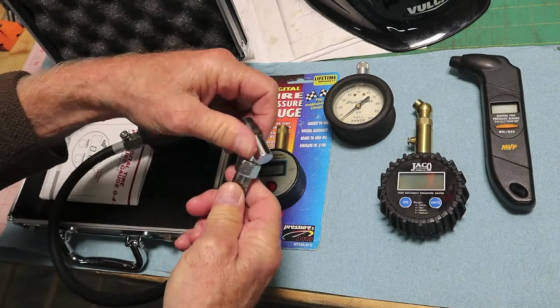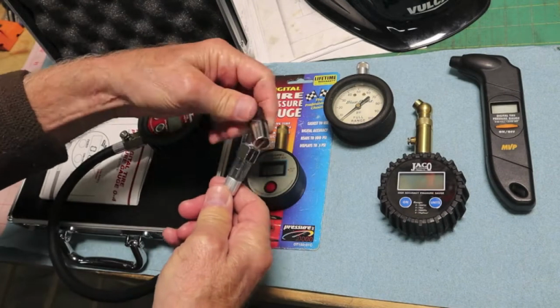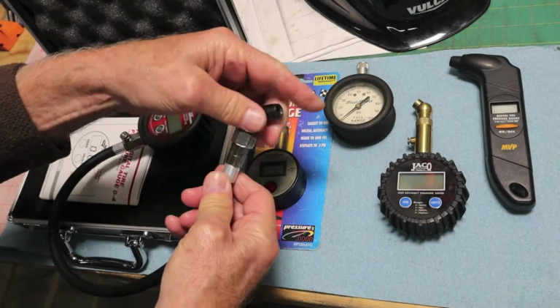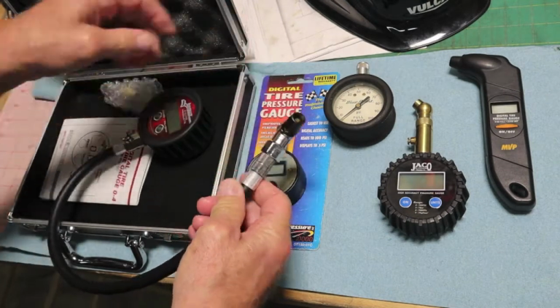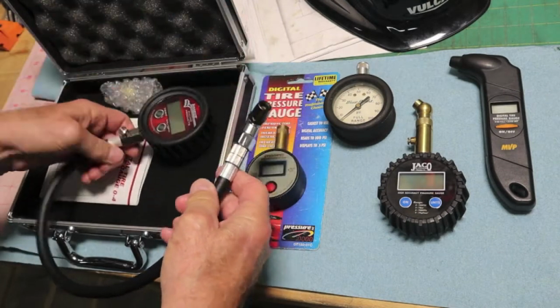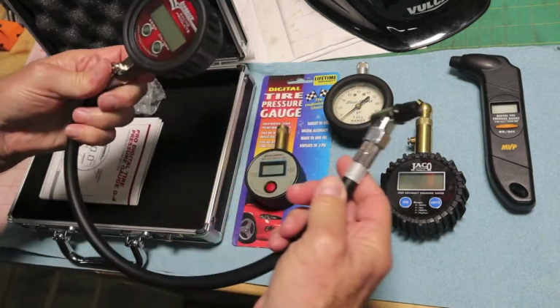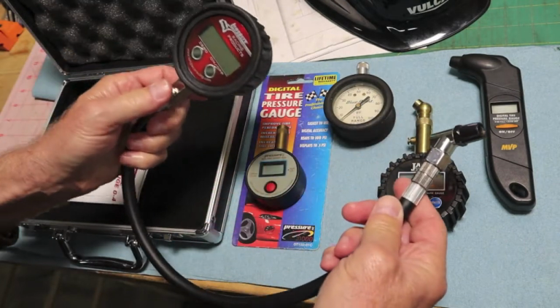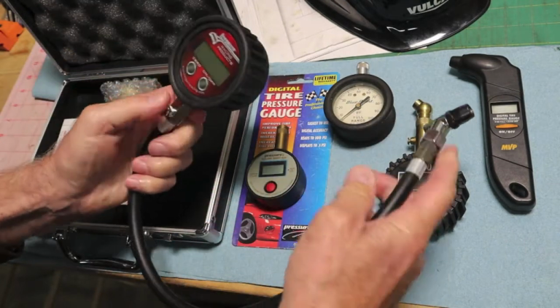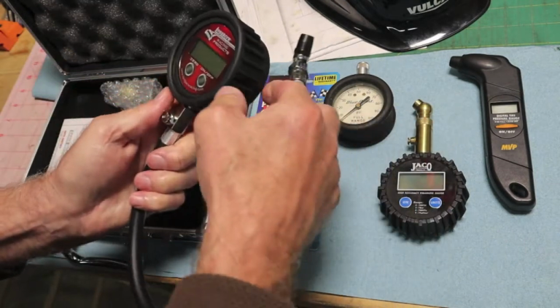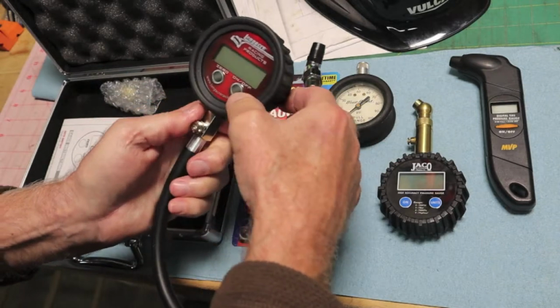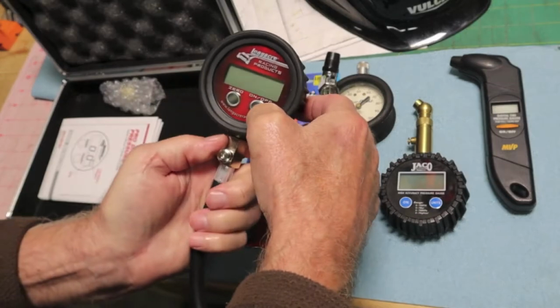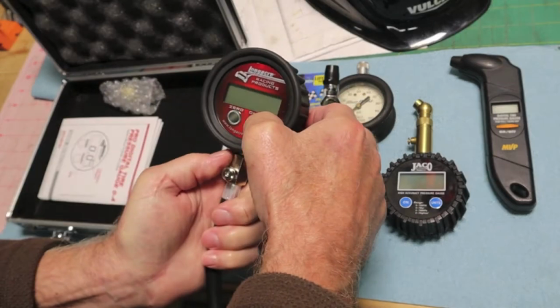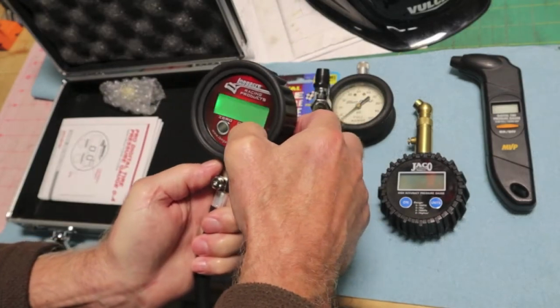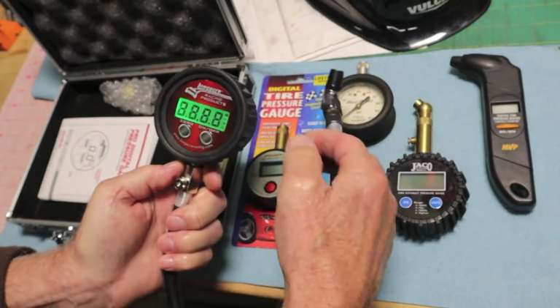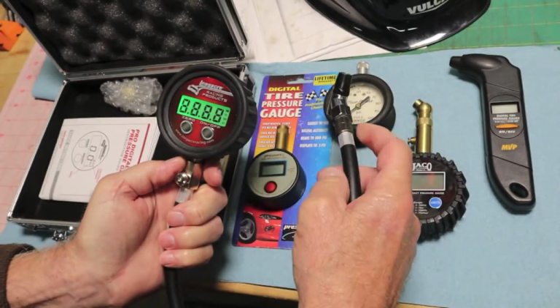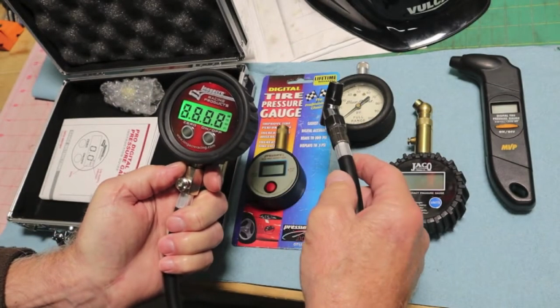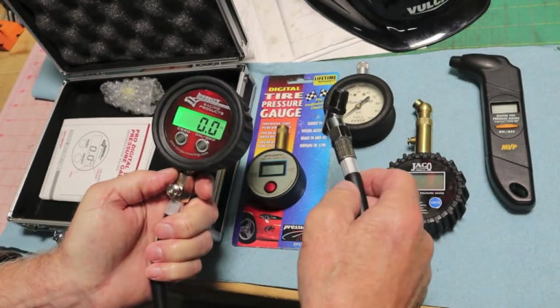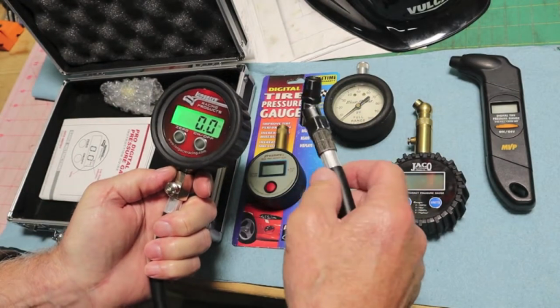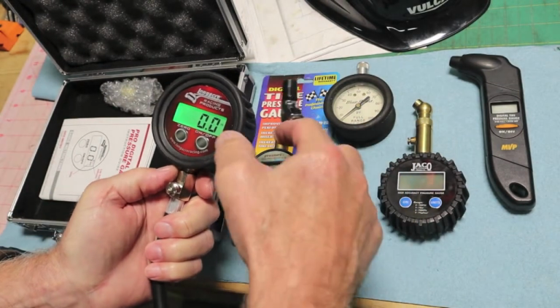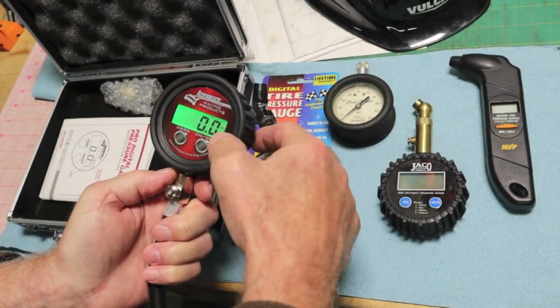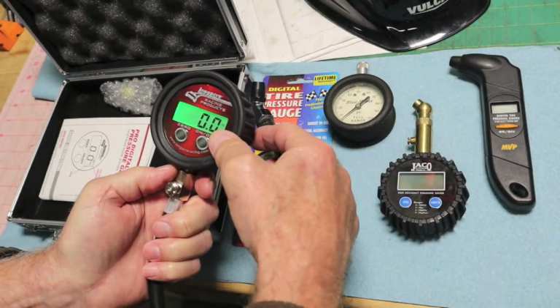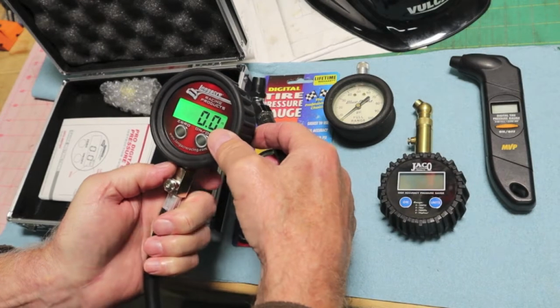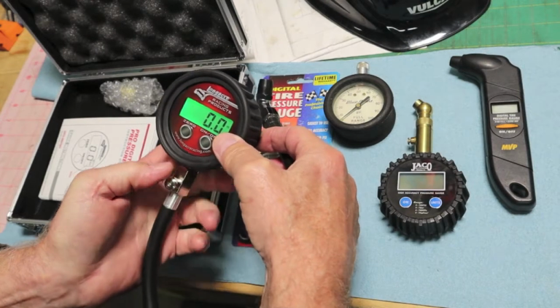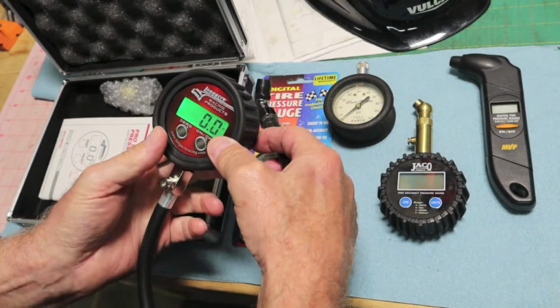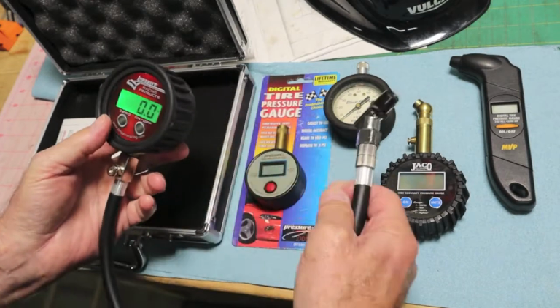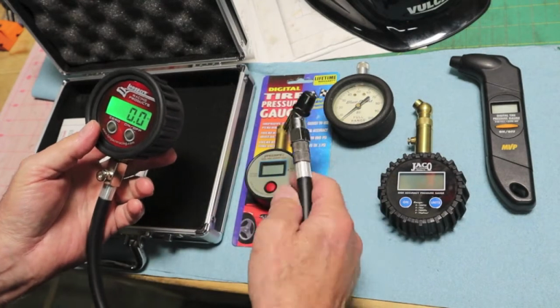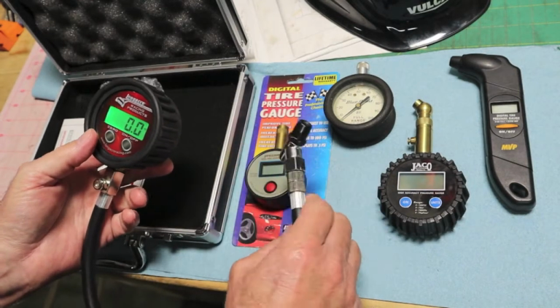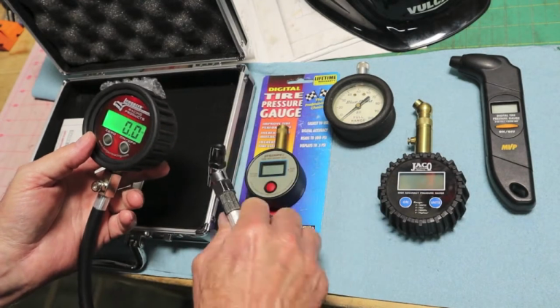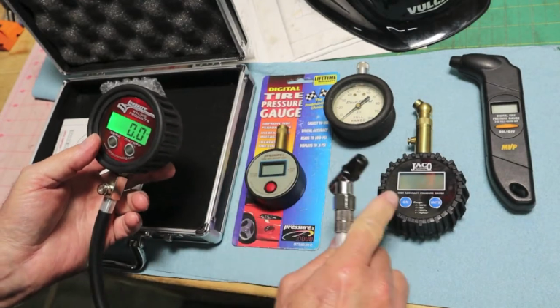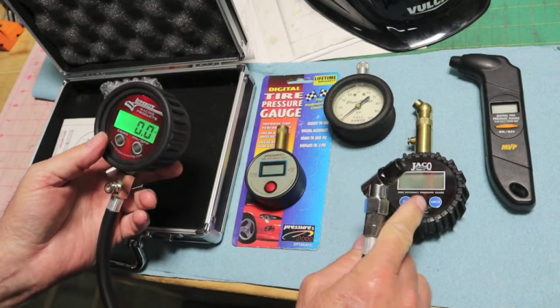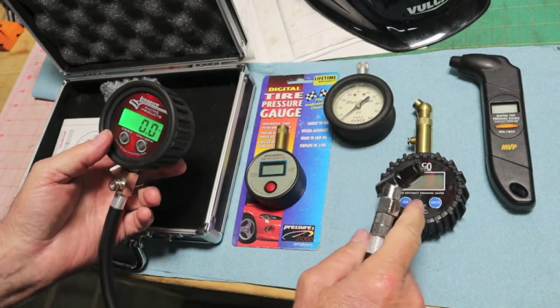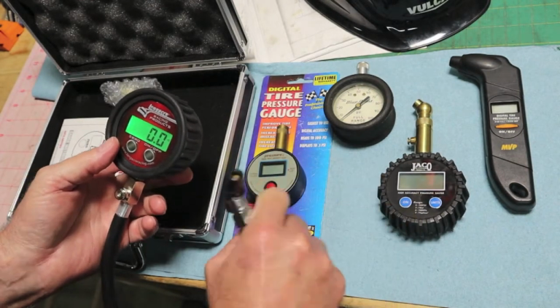It's got a really nice swivel head on it. It will release air under pressure. Let's turn it on. And it does read in tenths — not halves. Most of these read in .5s. I believe this reads in tenths. We'll find out.